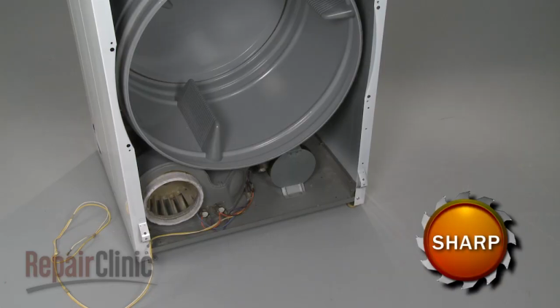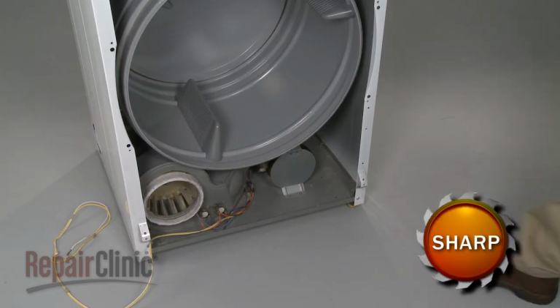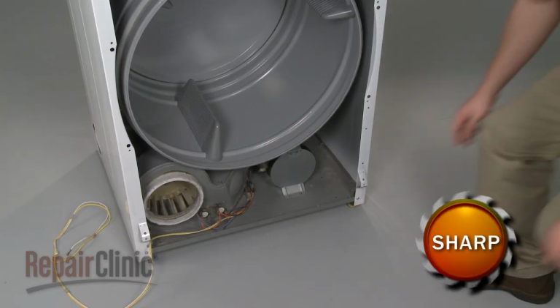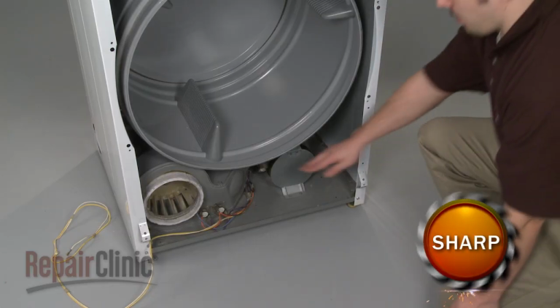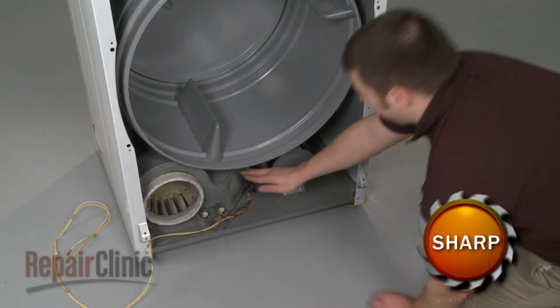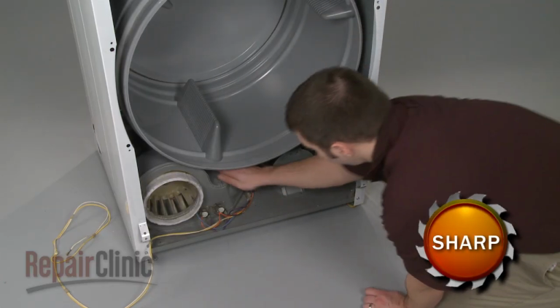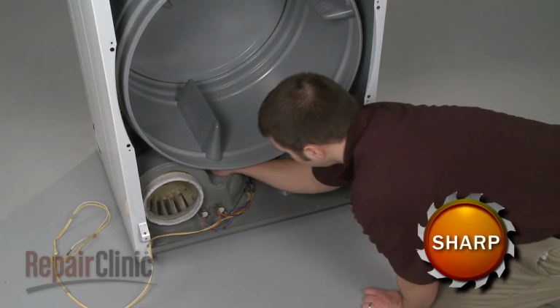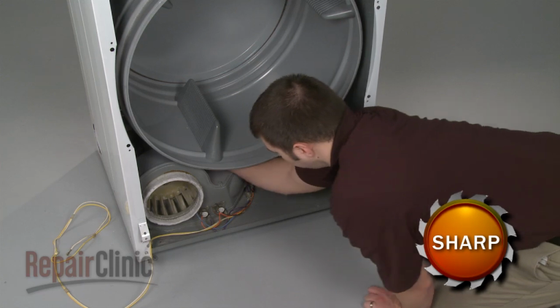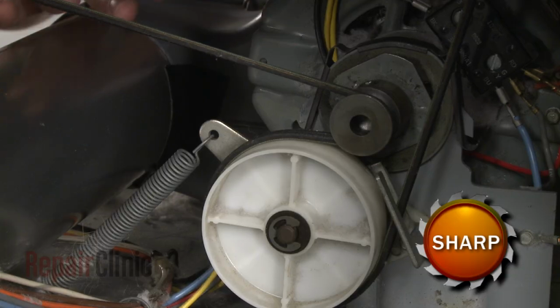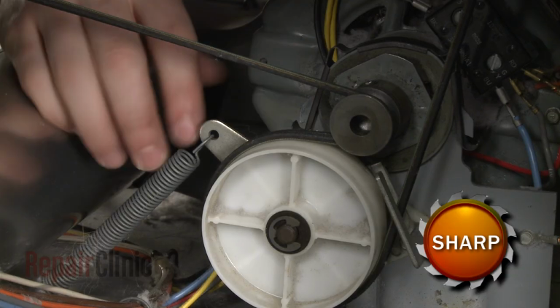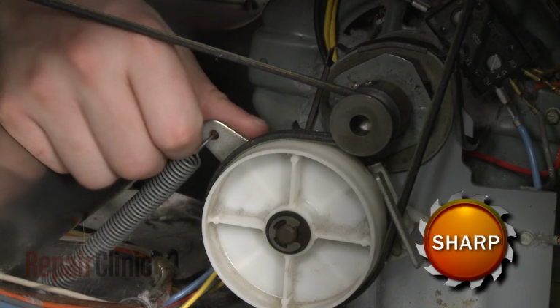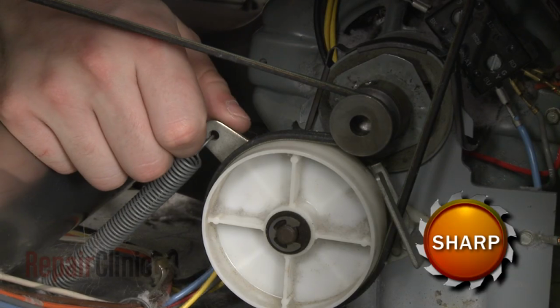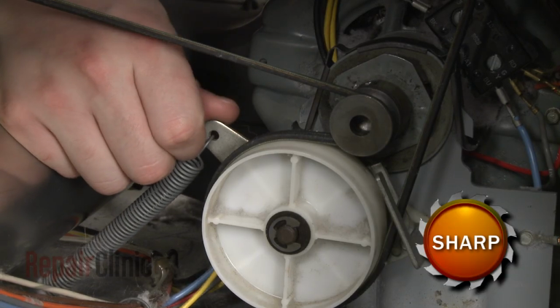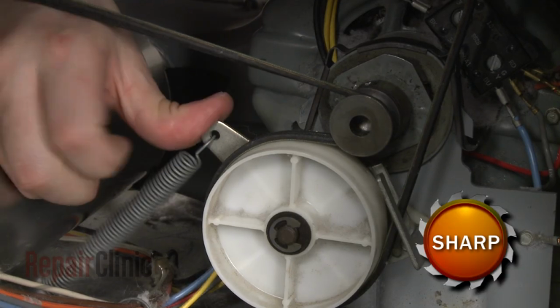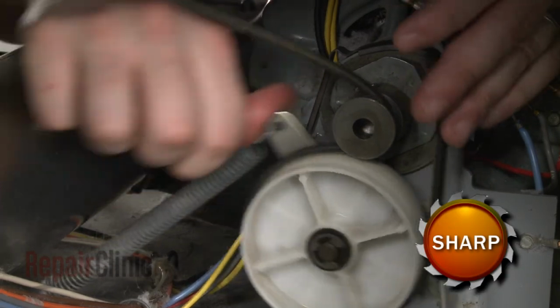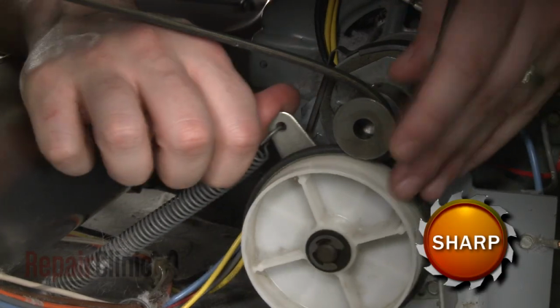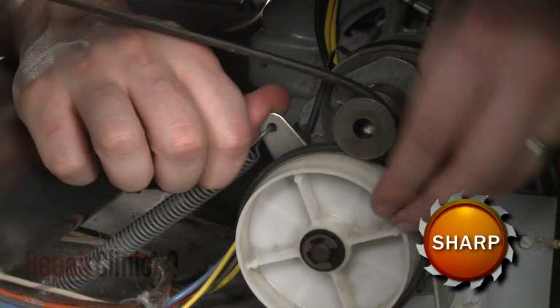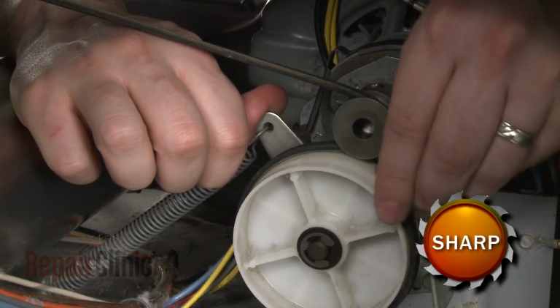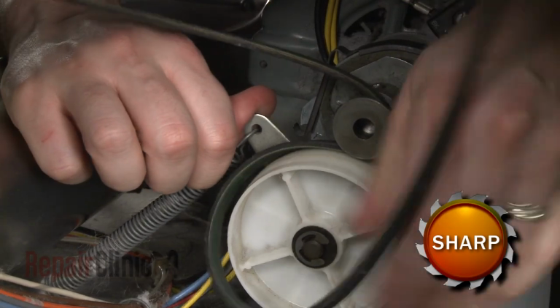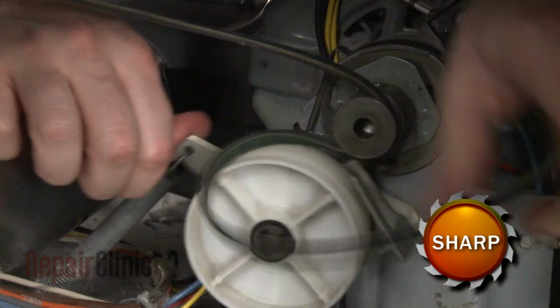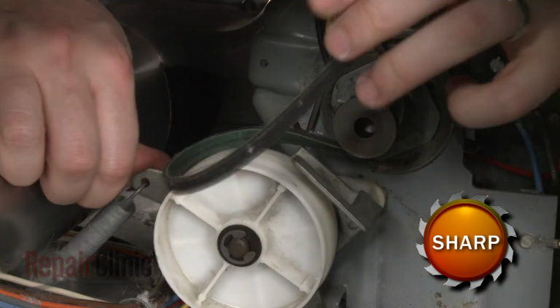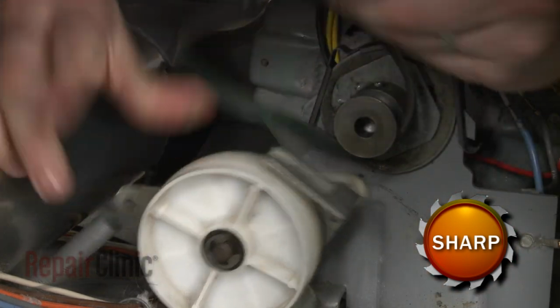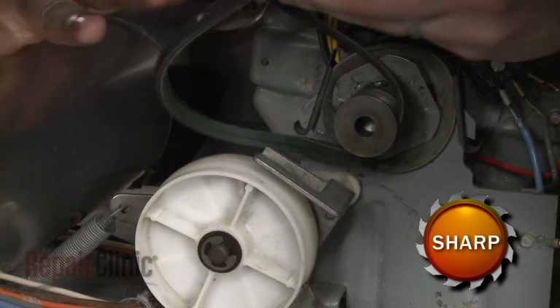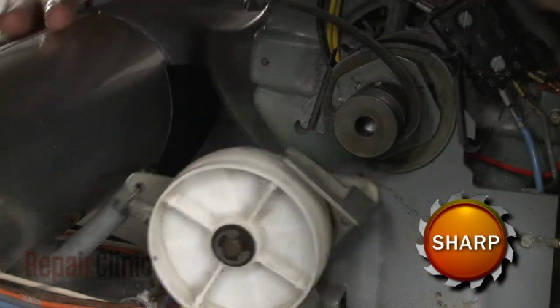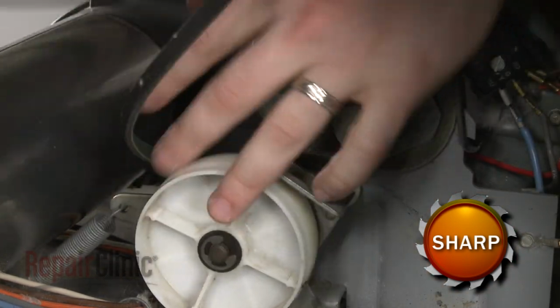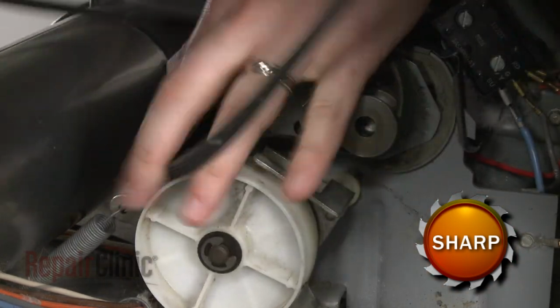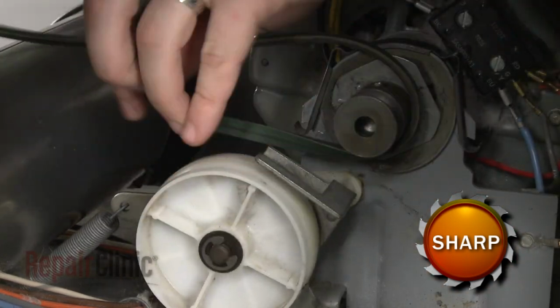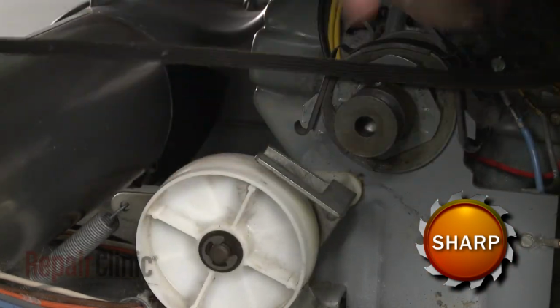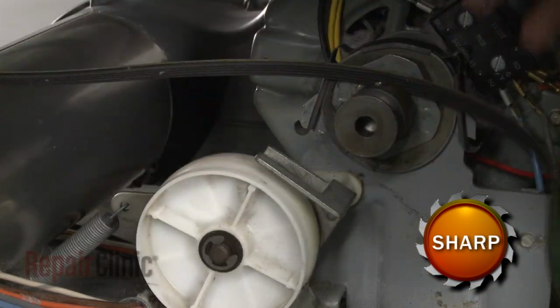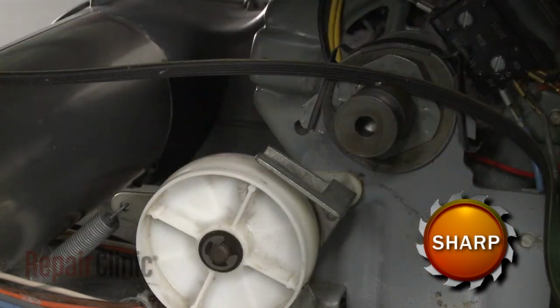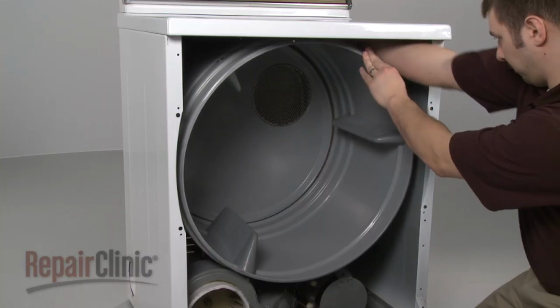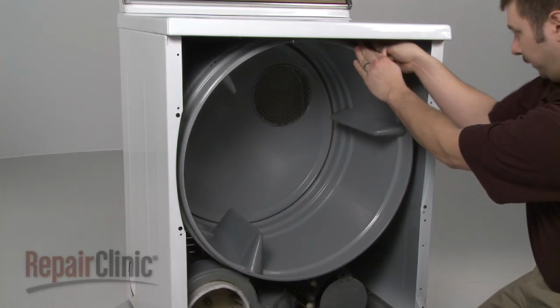If the old belt is still intact, reach under the drum and push the idler pulley up to release the belt tension. Unthread the old belt from the pulley and motor shaft and pull the belt out.